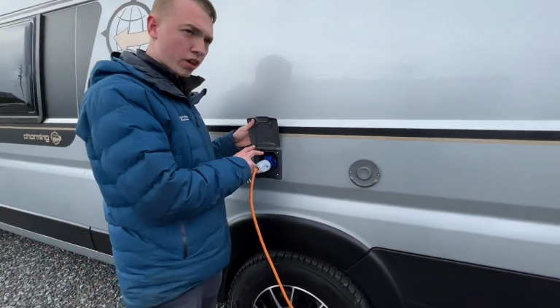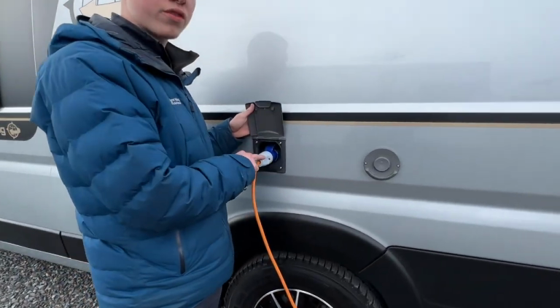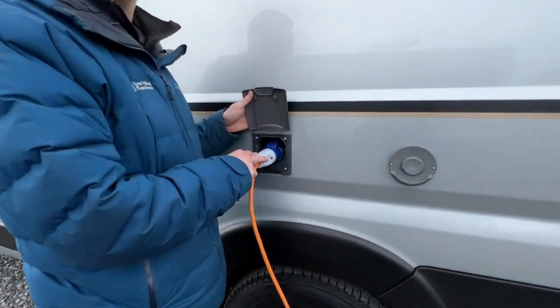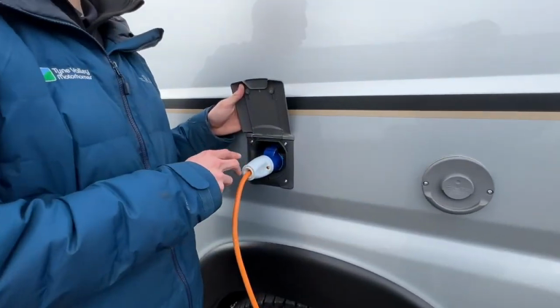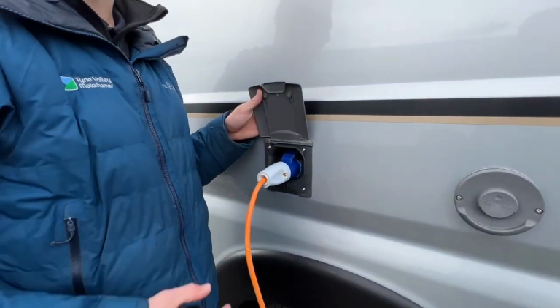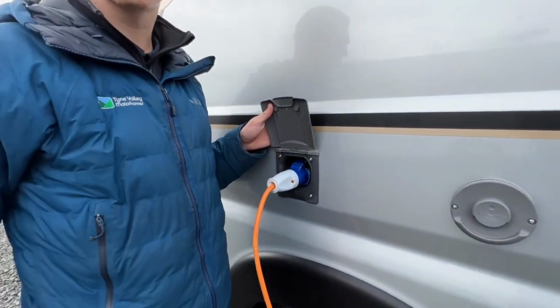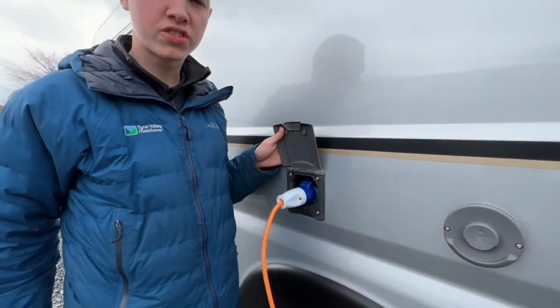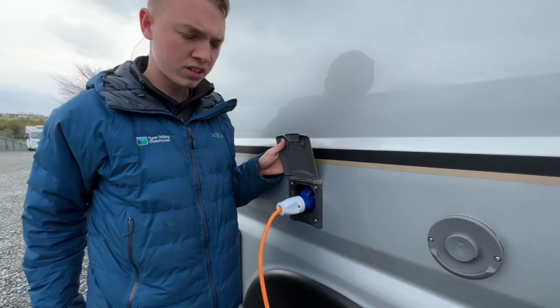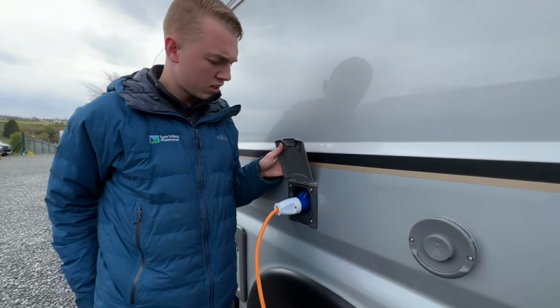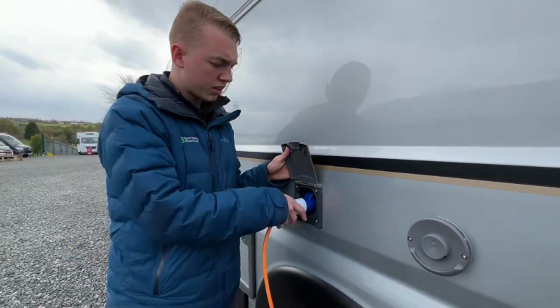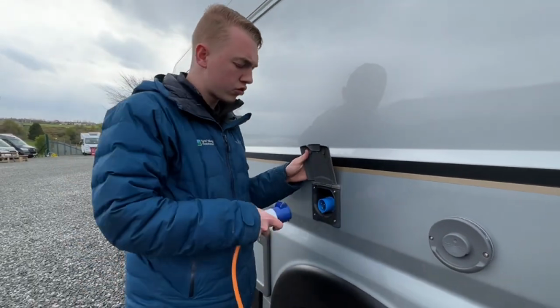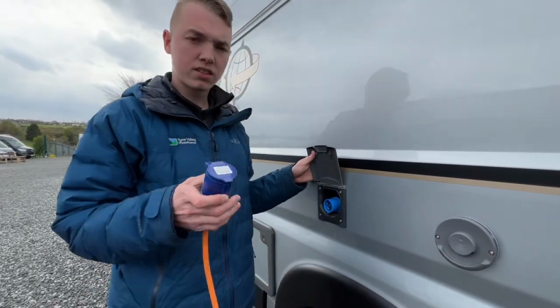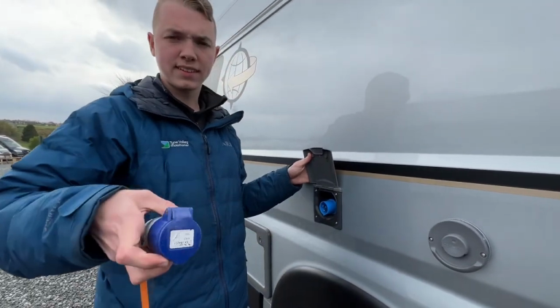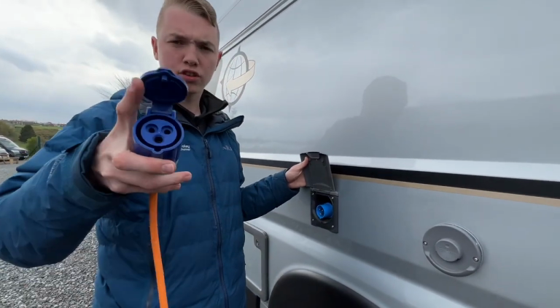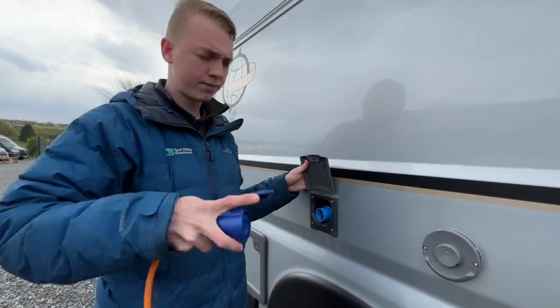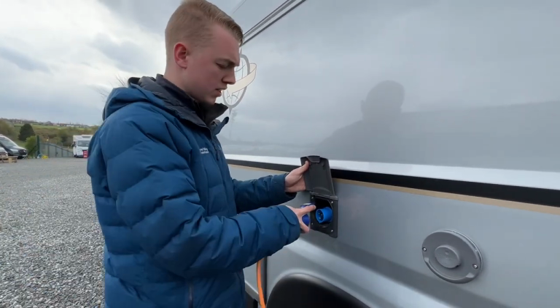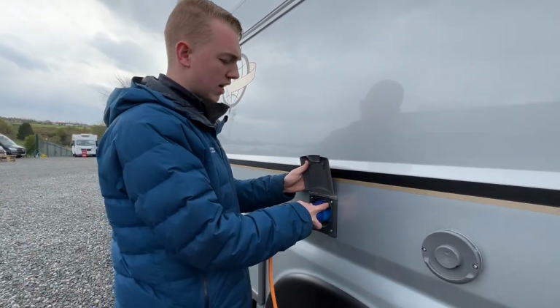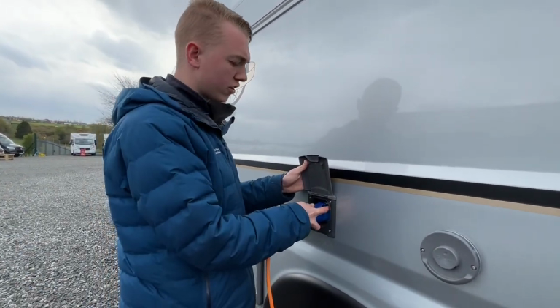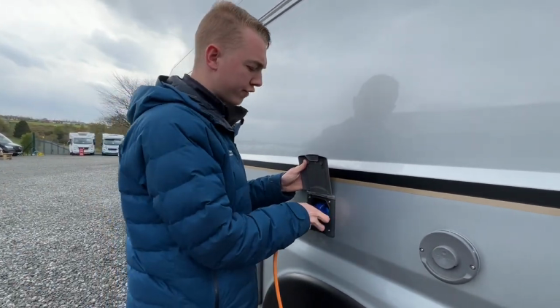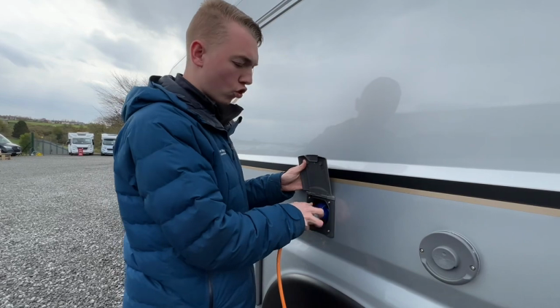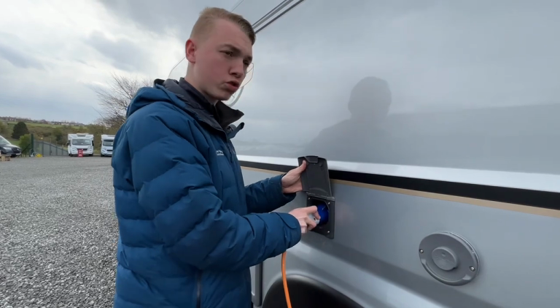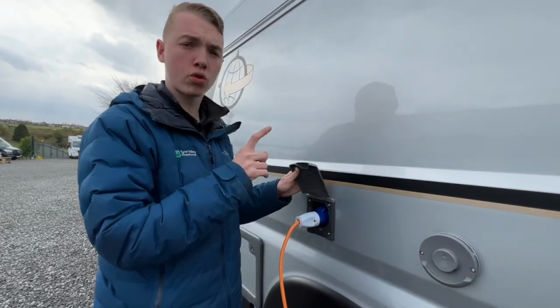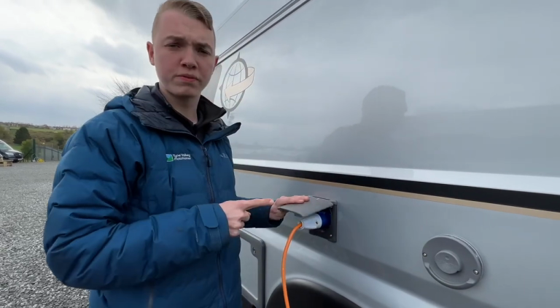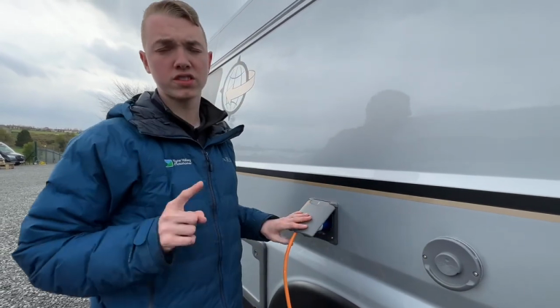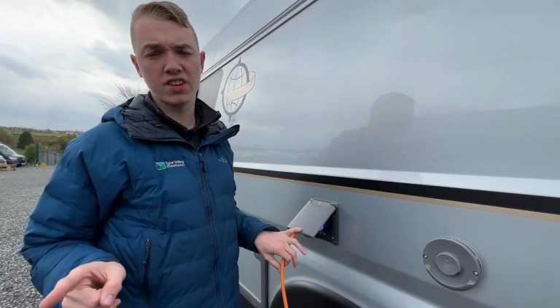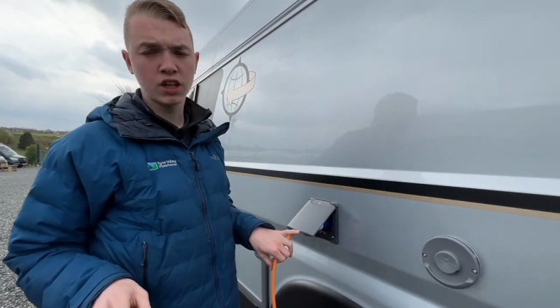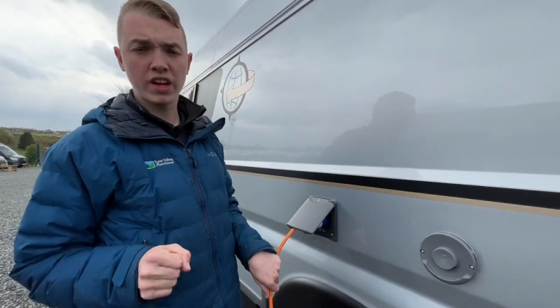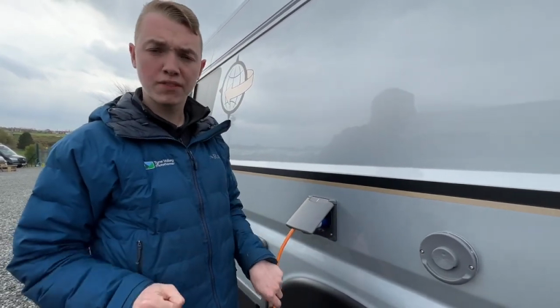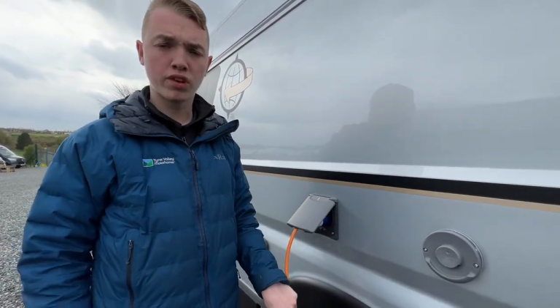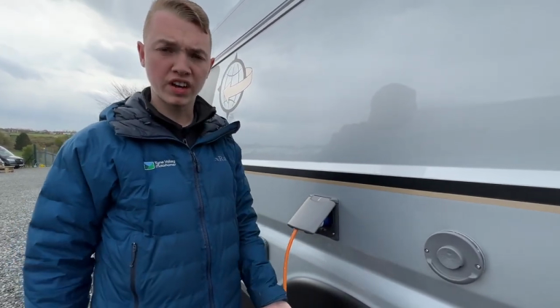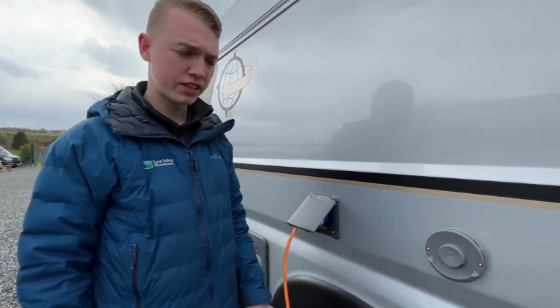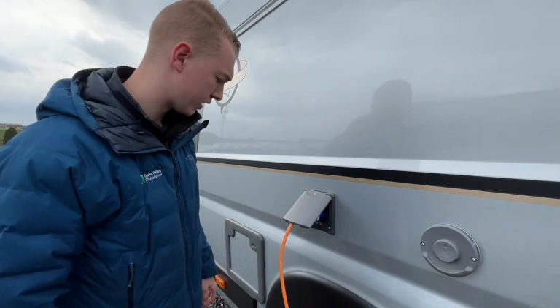To hook the vehicle up if you're charging it or on a site, get your hookup lead, lift the collar, slide it onto the van first. Always hook the motorhome up first, then the site, so that you're never walking around with a live lead in your hand.